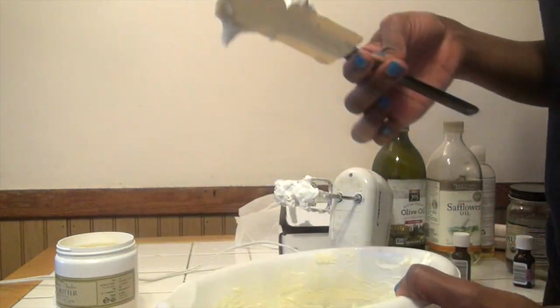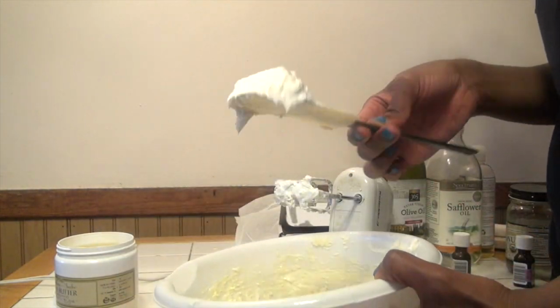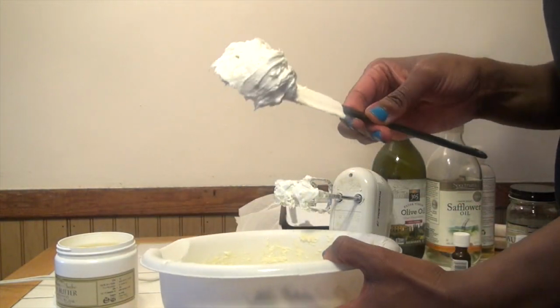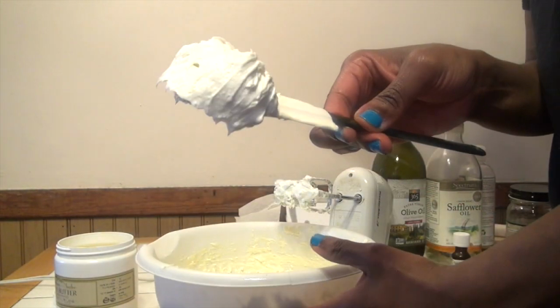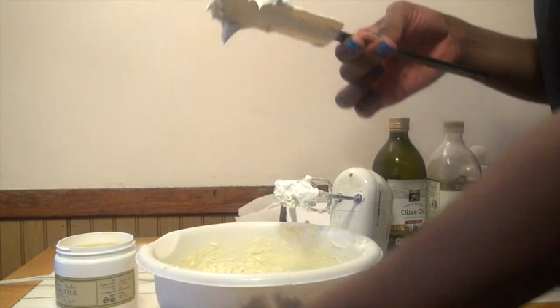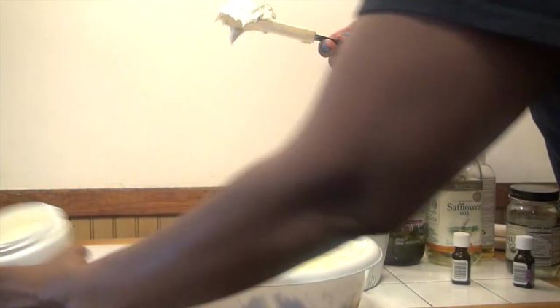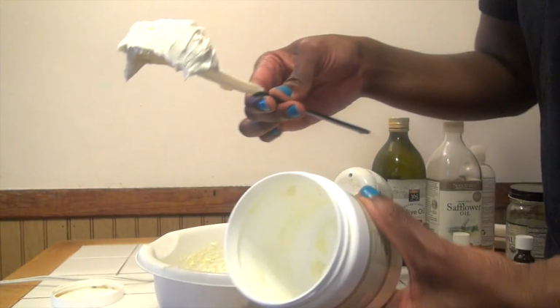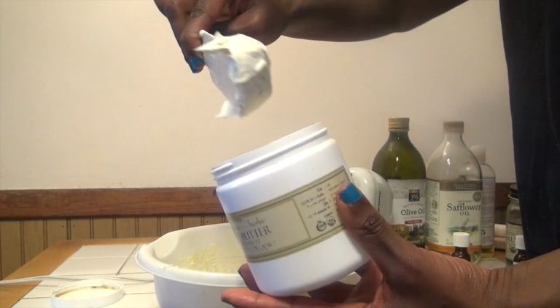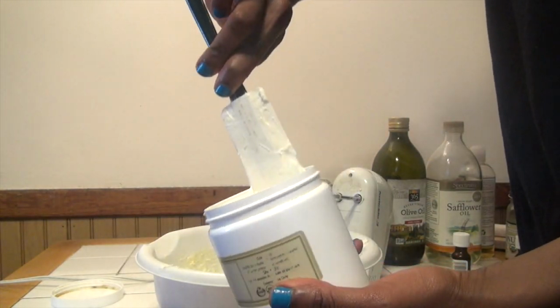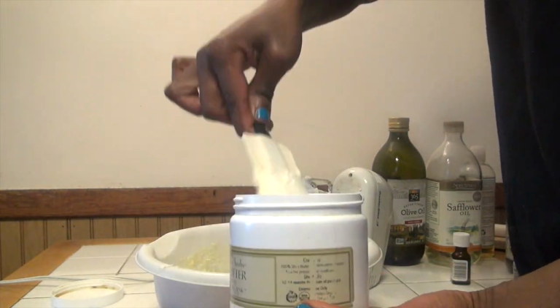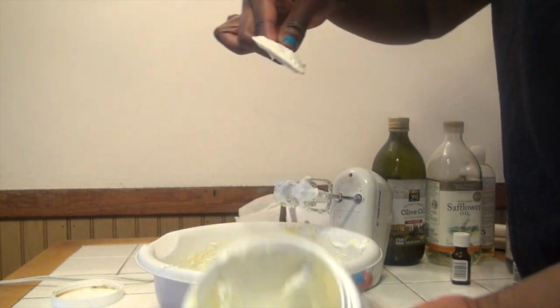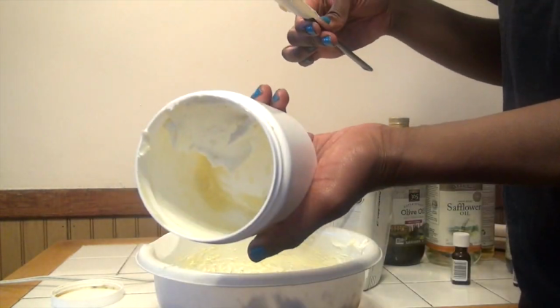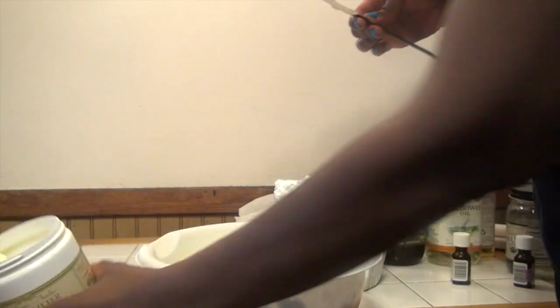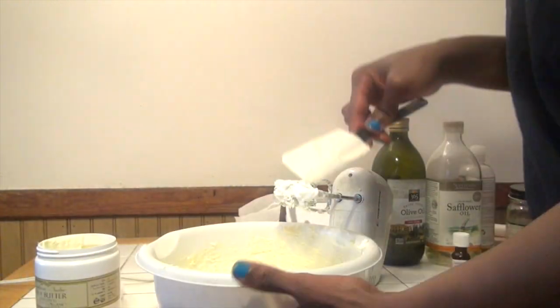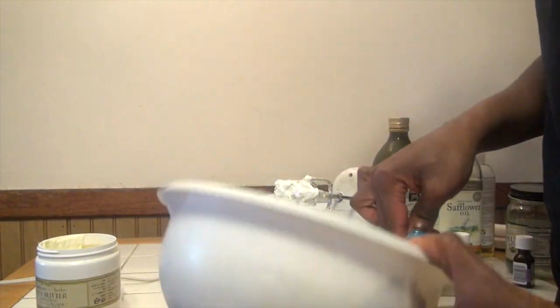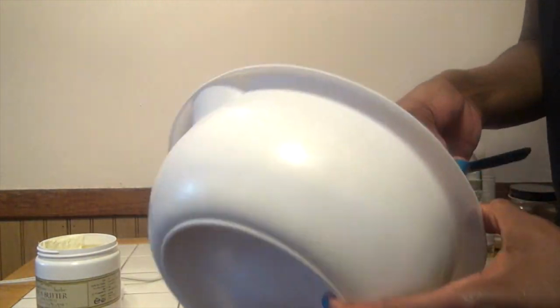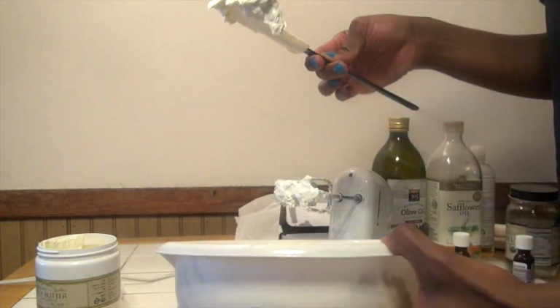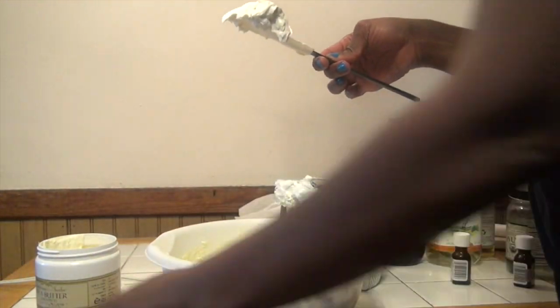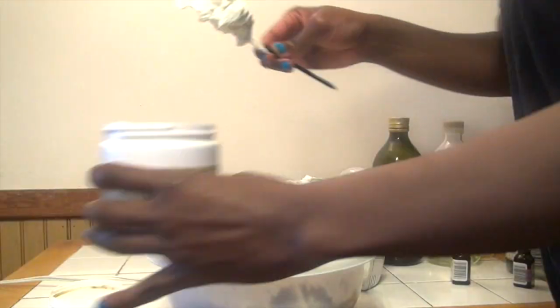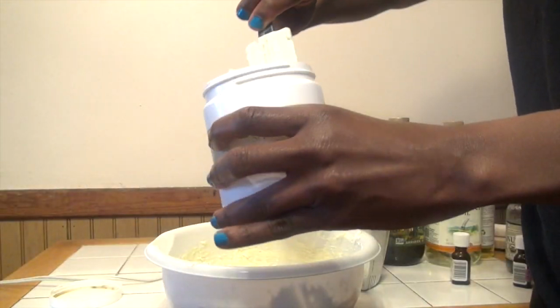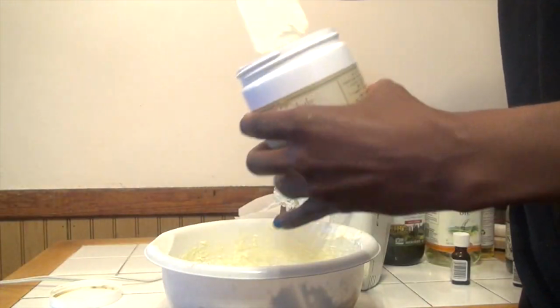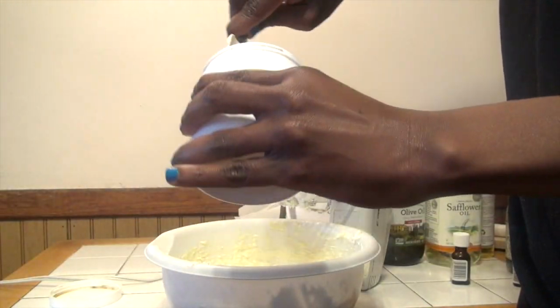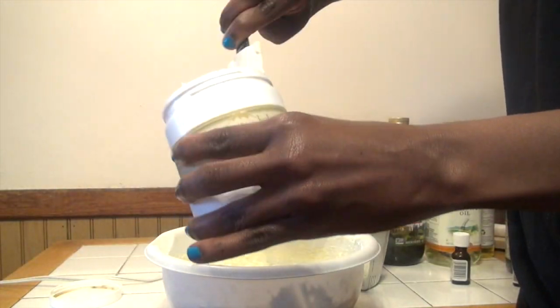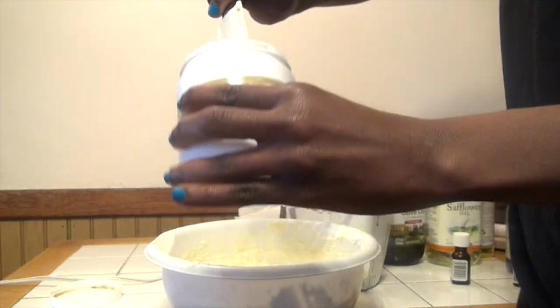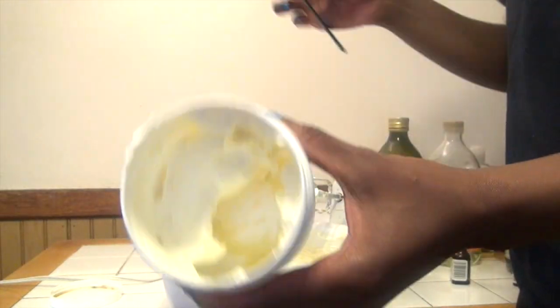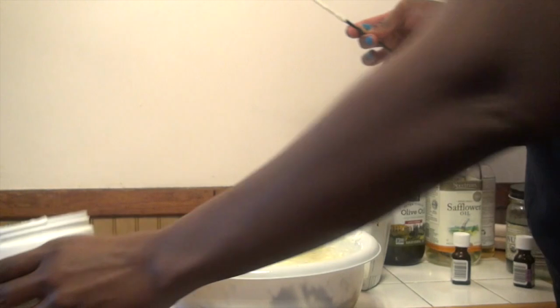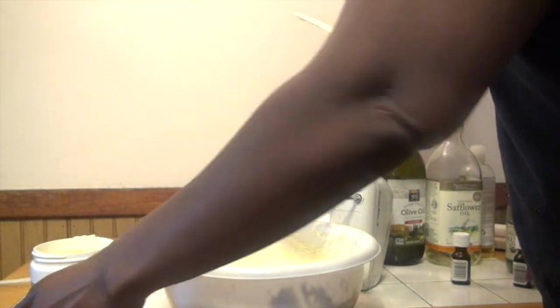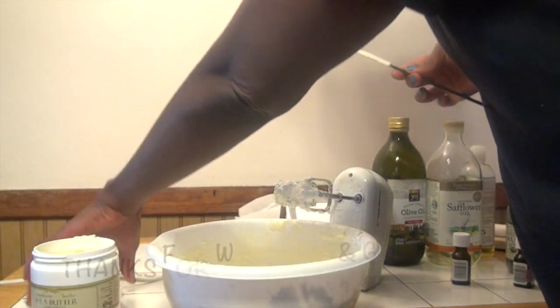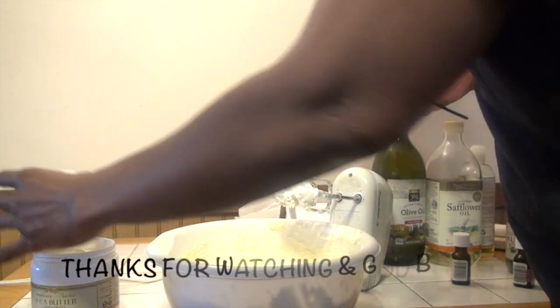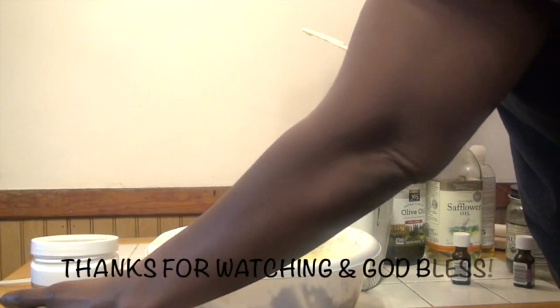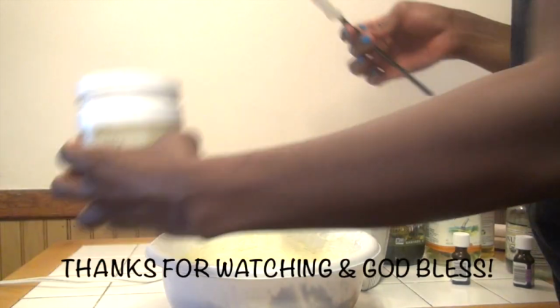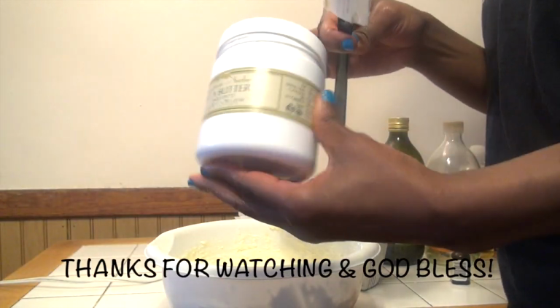And then I just scoop it into a jar that I use, and that's it — that's my shea butter recipe. I hope you enjoyed this video. Please rate and subscribe. Thank you. God bless.